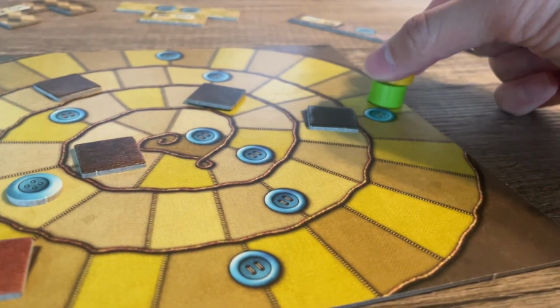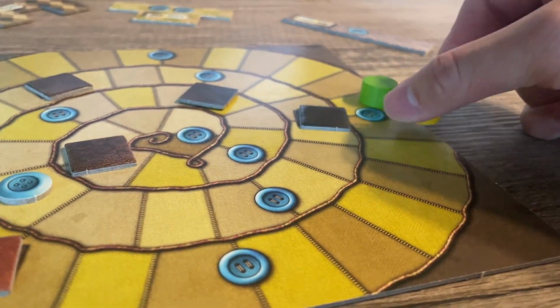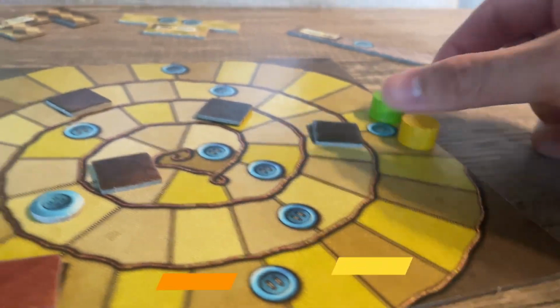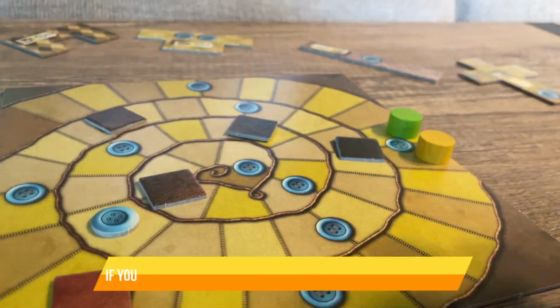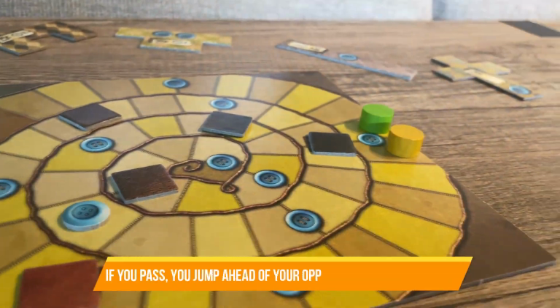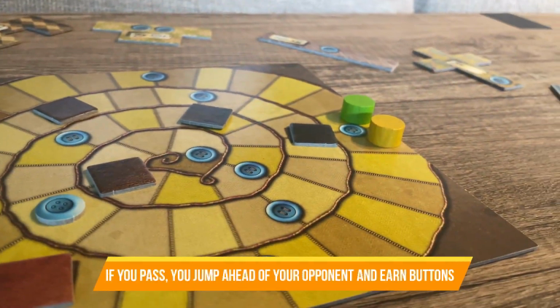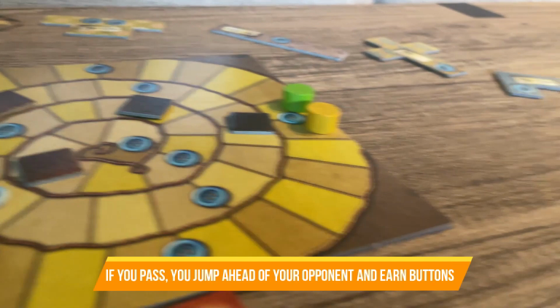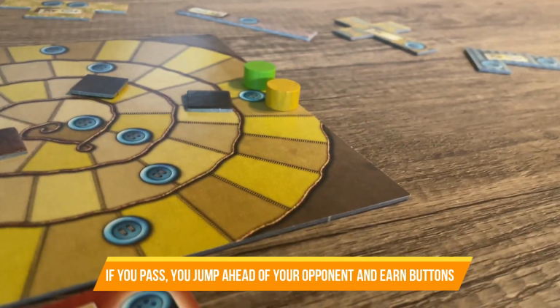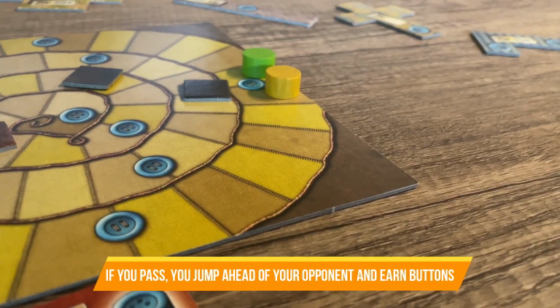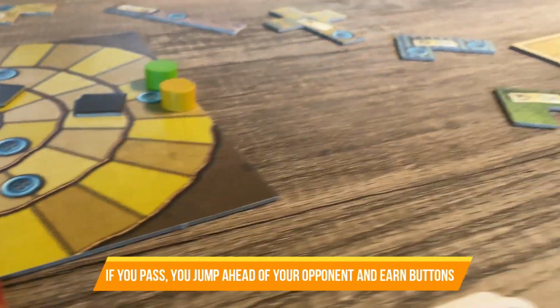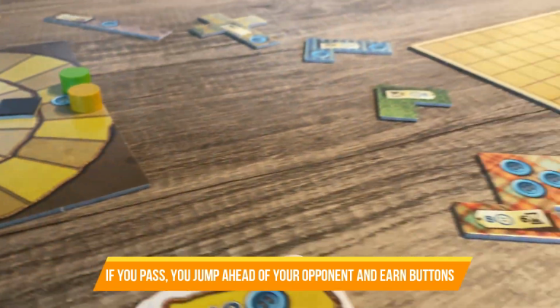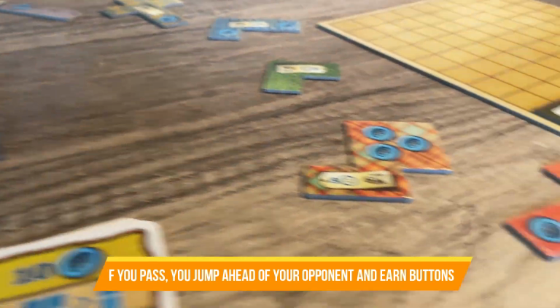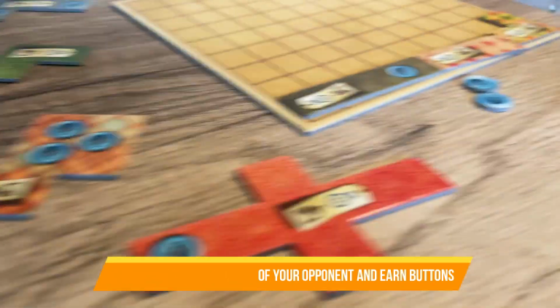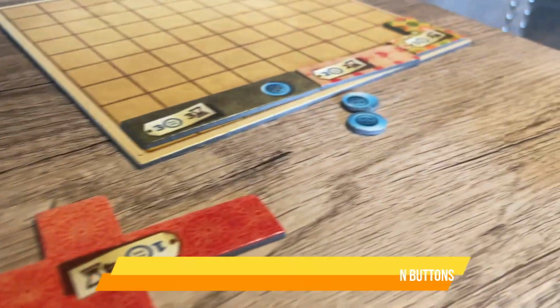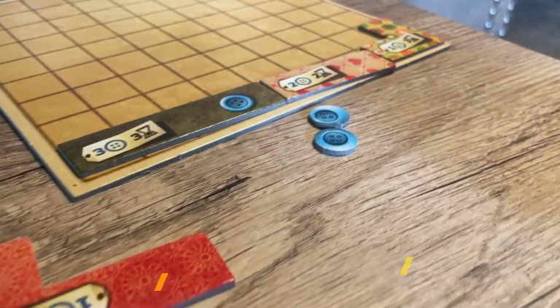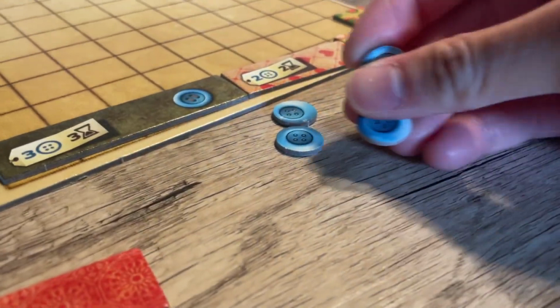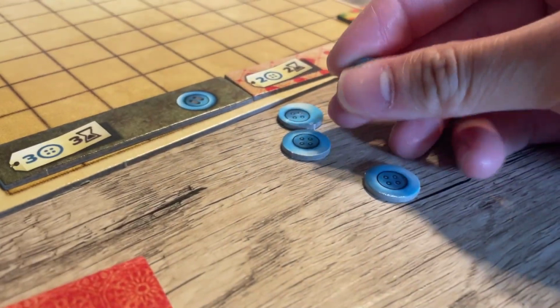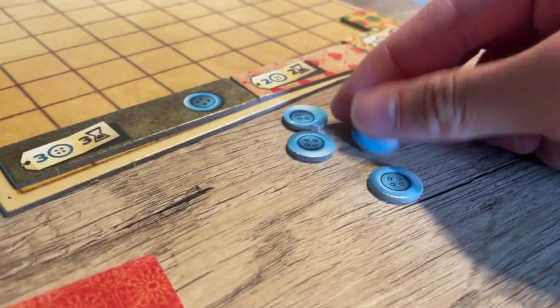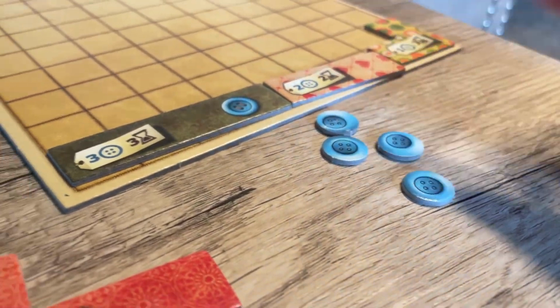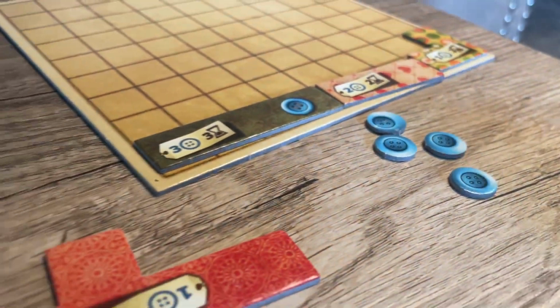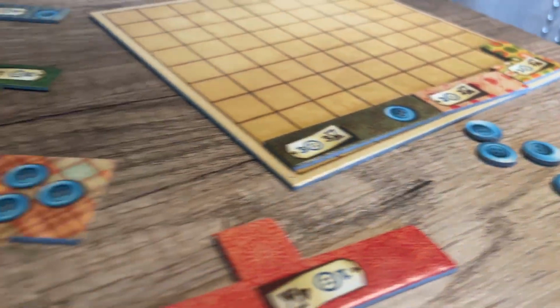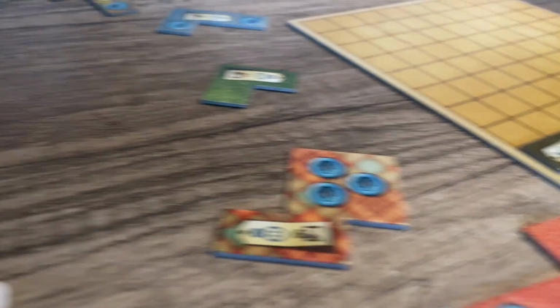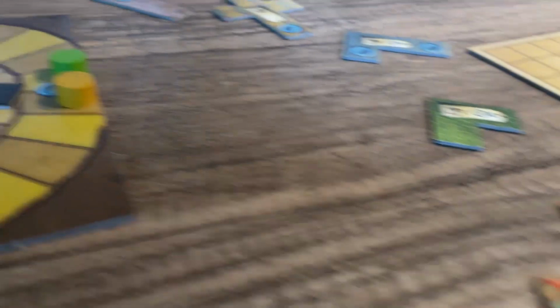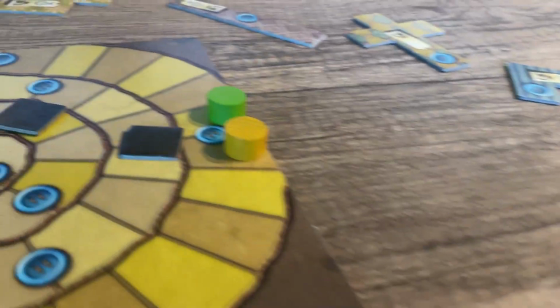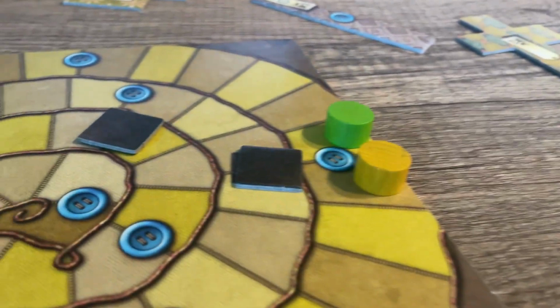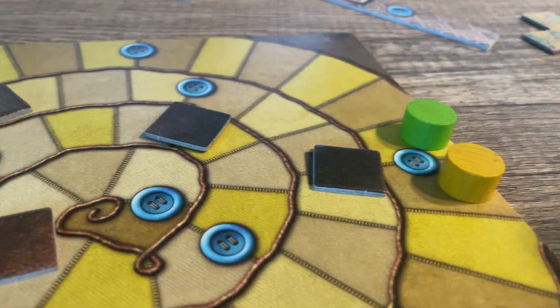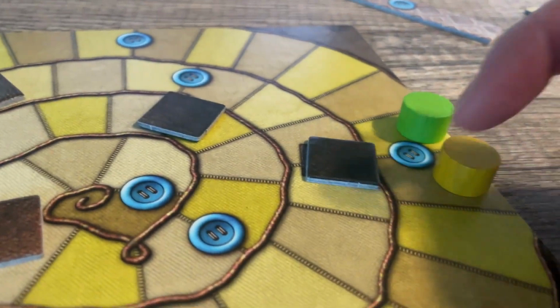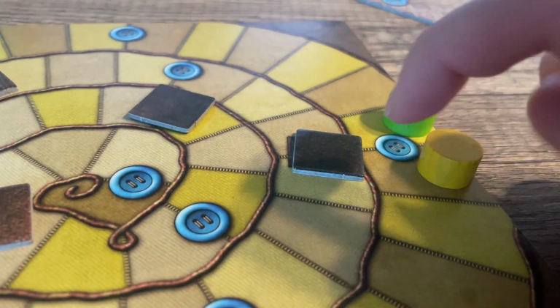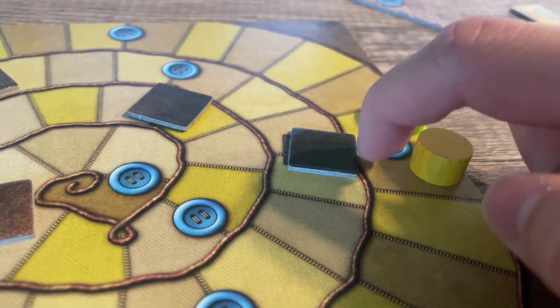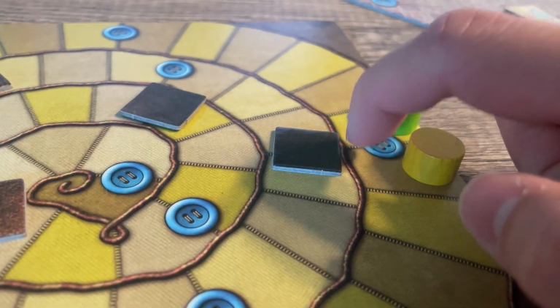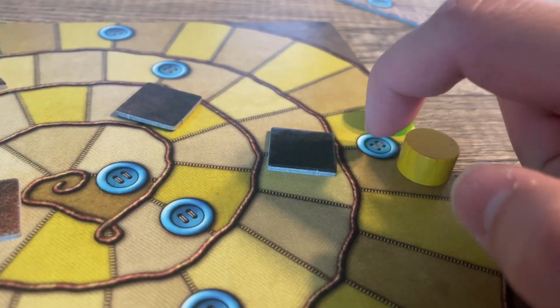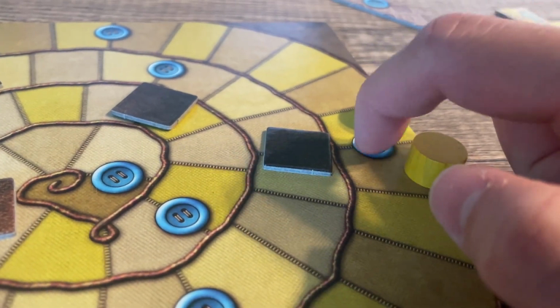Instead of purchasing a patch, you can also choose to pass. To do this, you move your time token to the space immediately in front of the opponent's time token, then take 1 button from the bank for each space you moved.